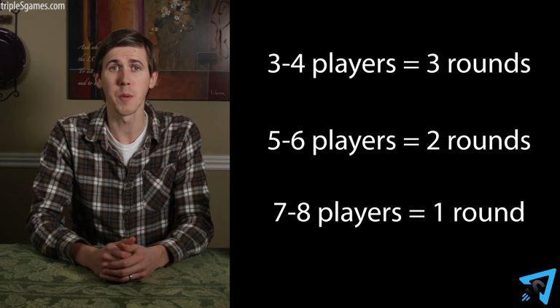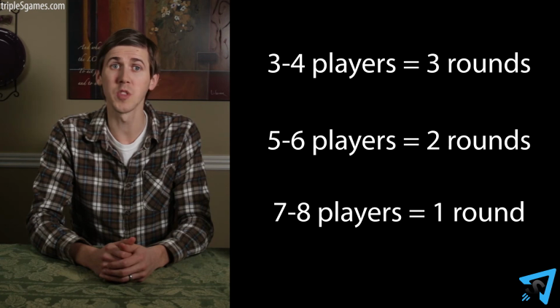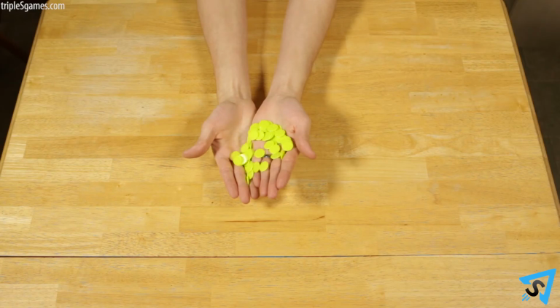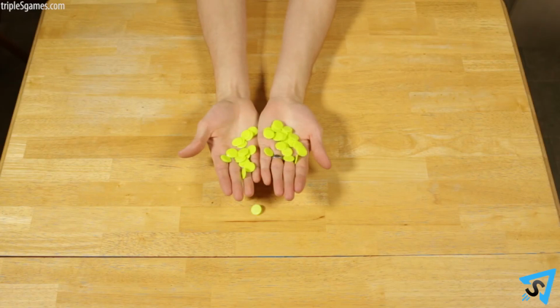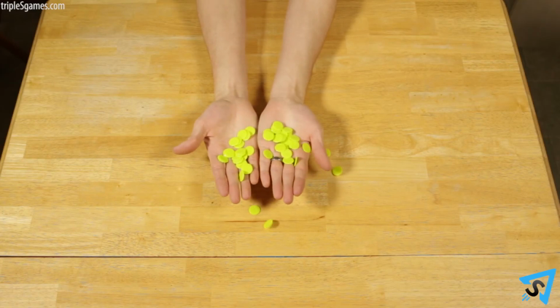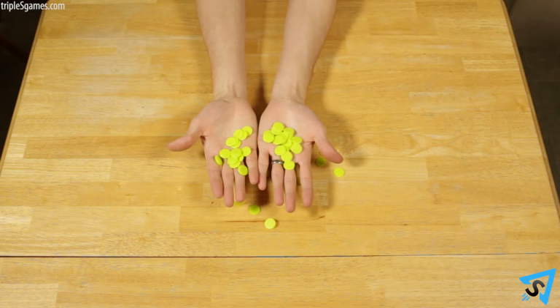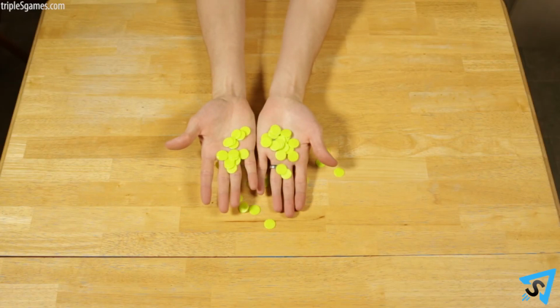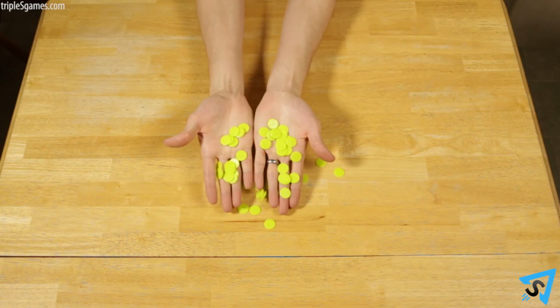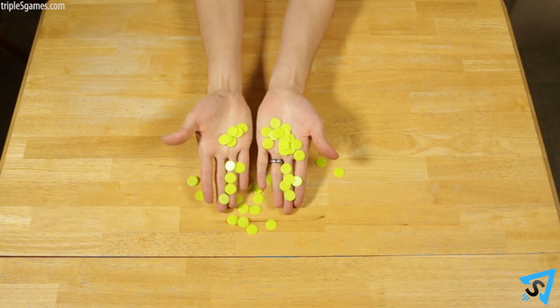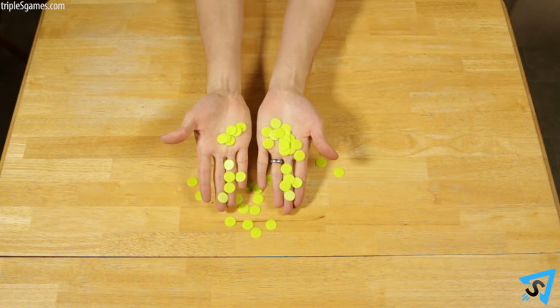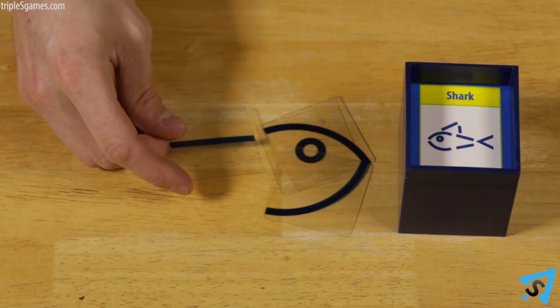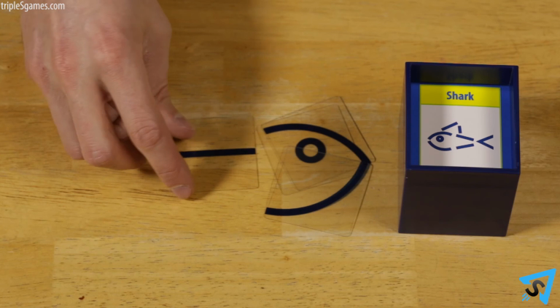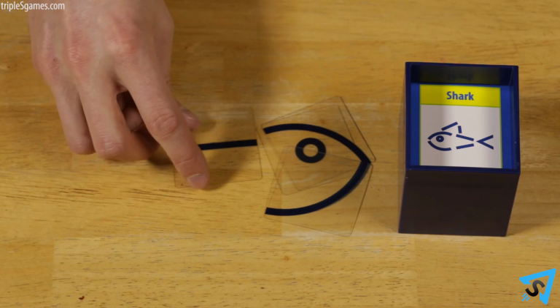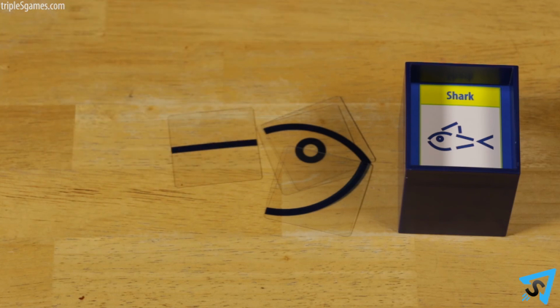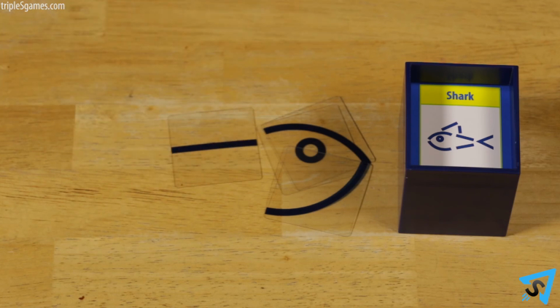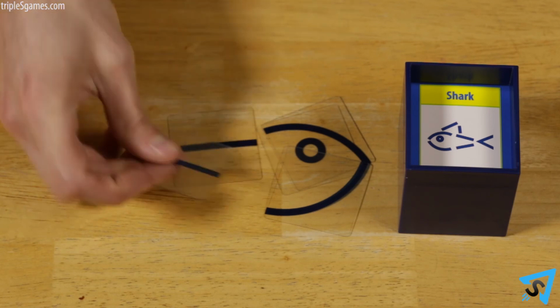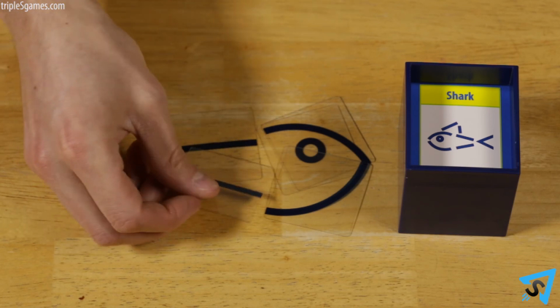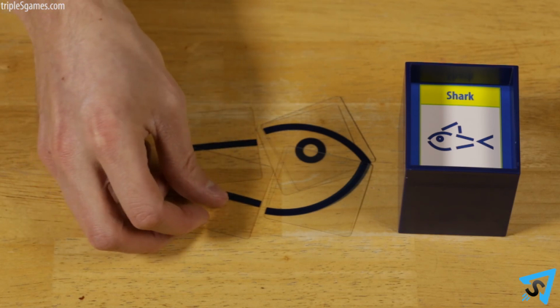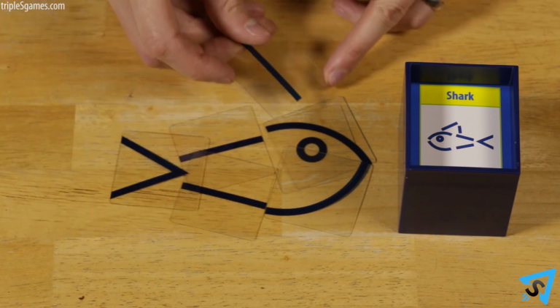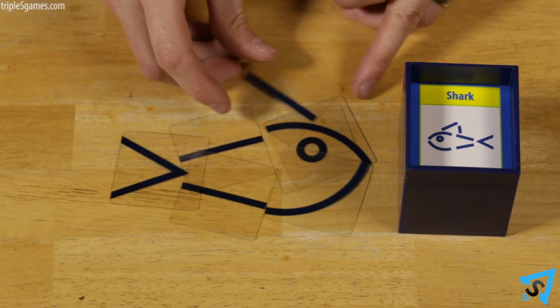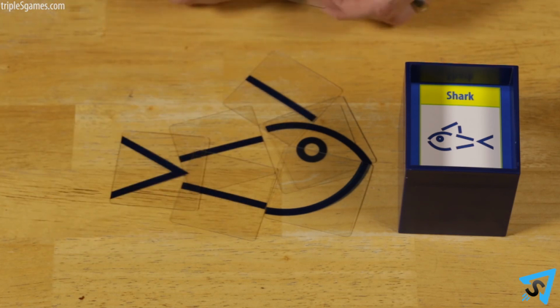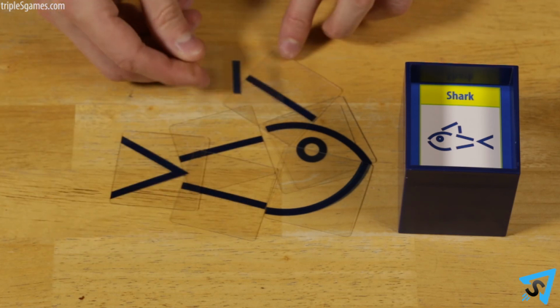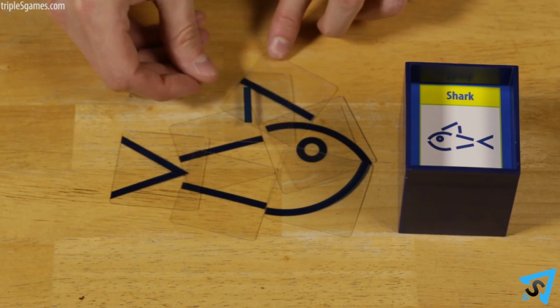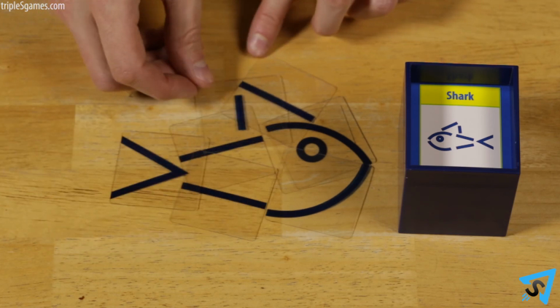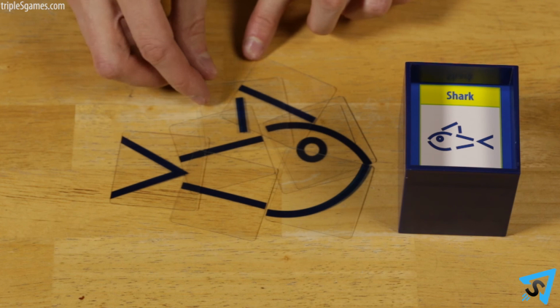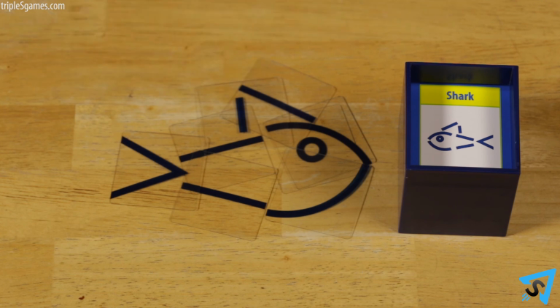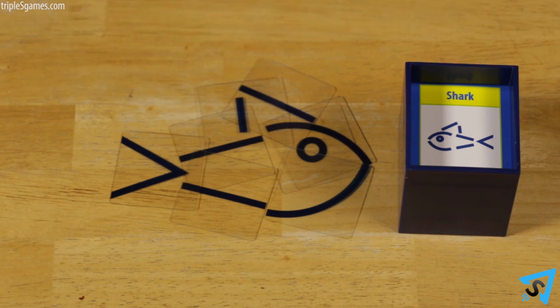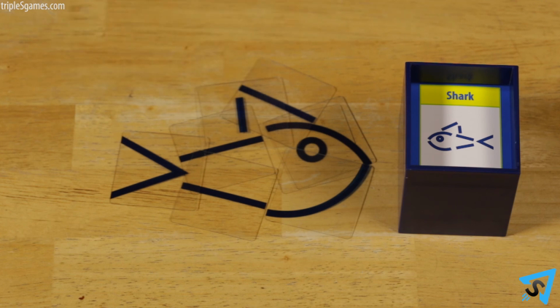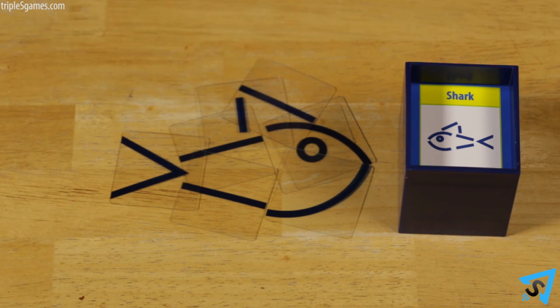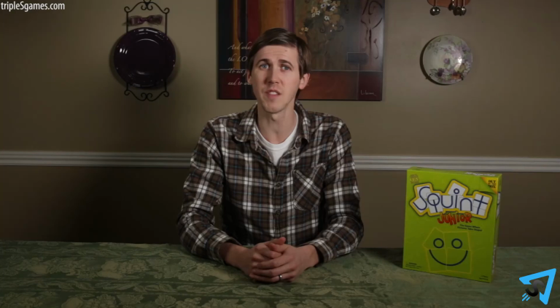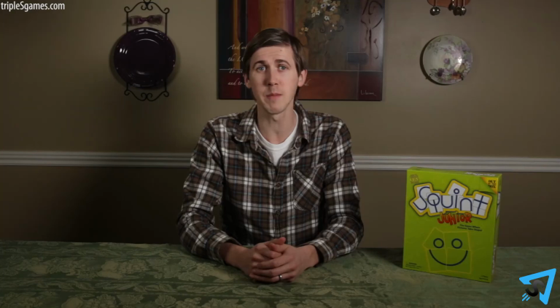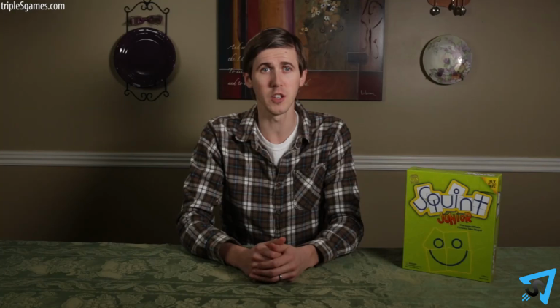The player with the most chips at the end of the game wins. If there is a tie, the tied players face off in a guessing of a picture from the builder who is next in turn but is not one of the tied players.